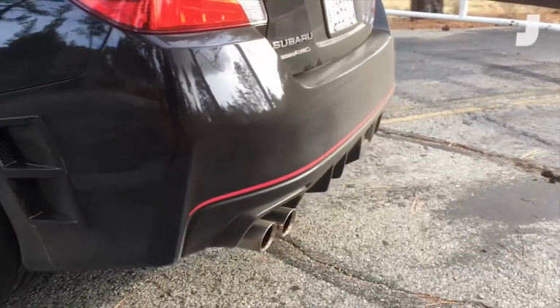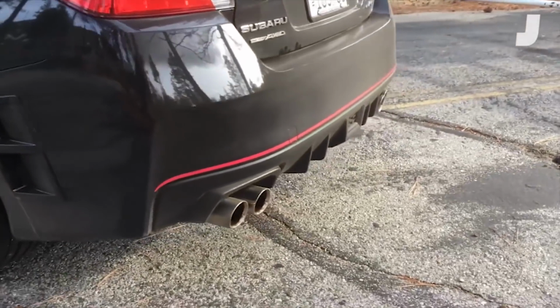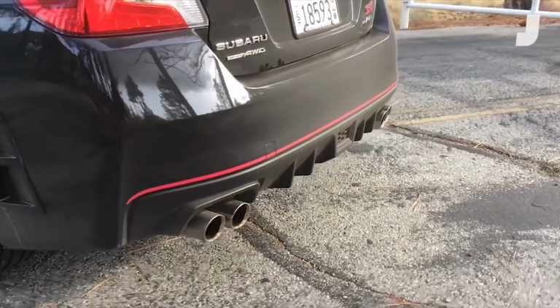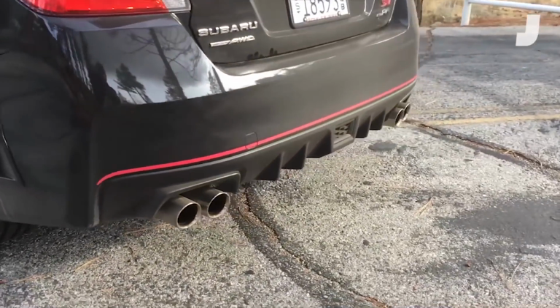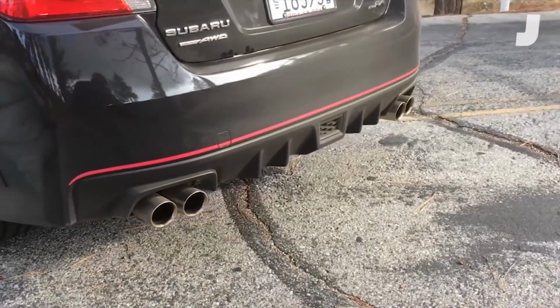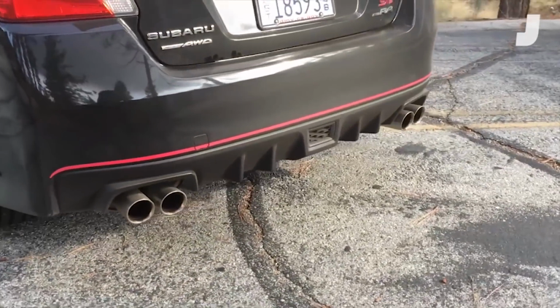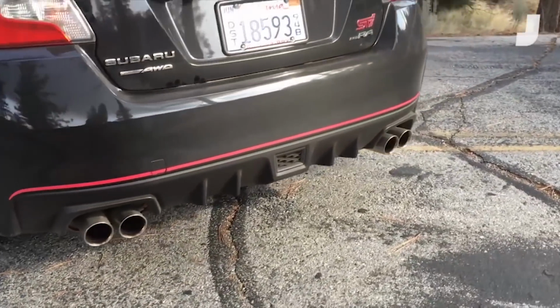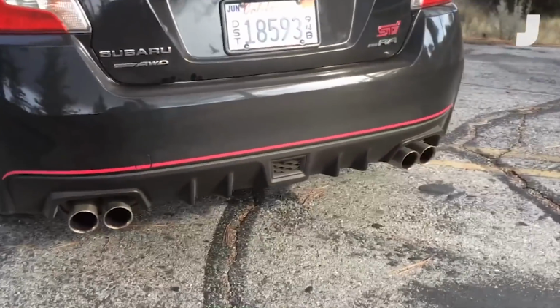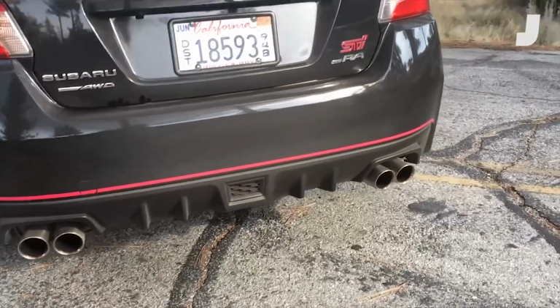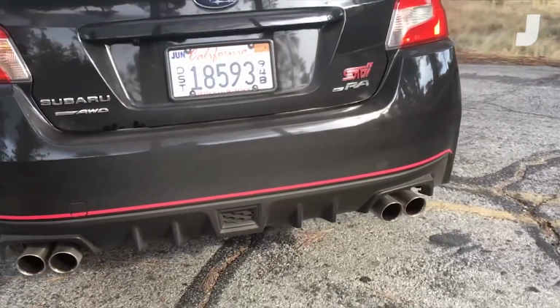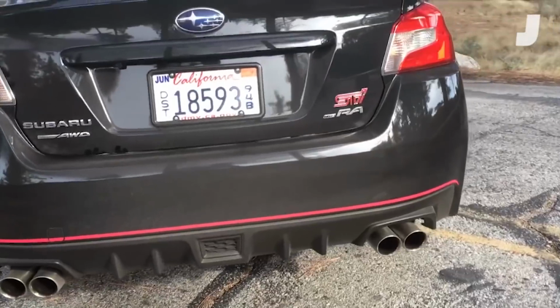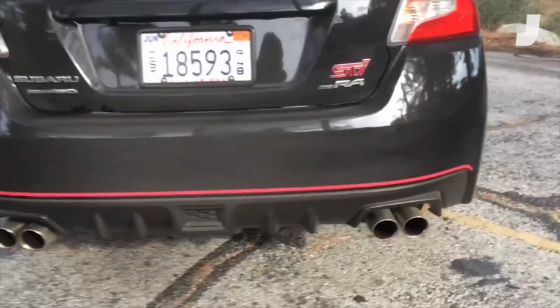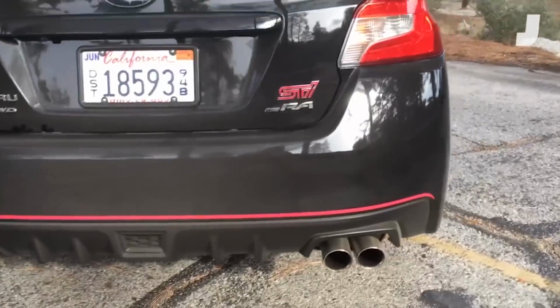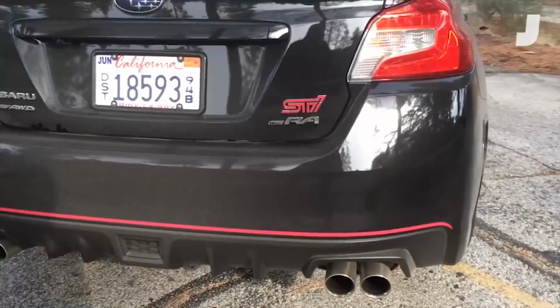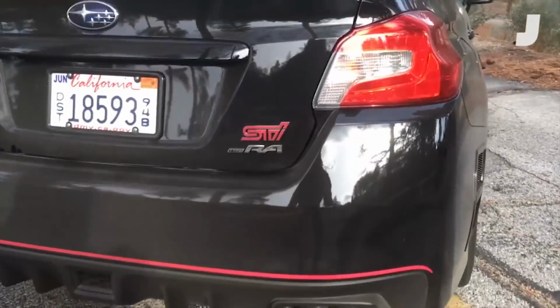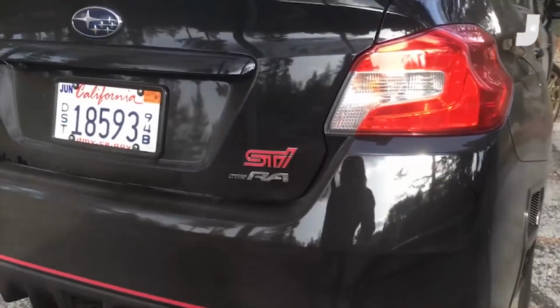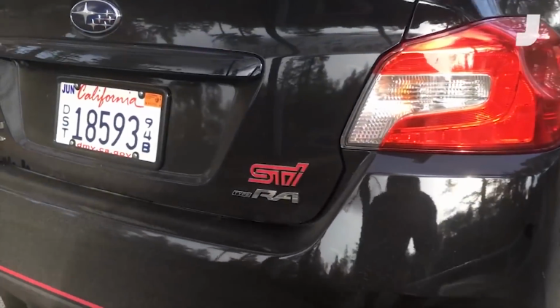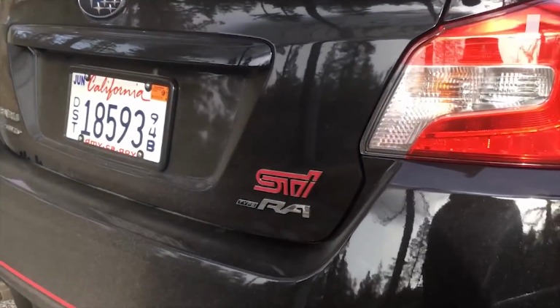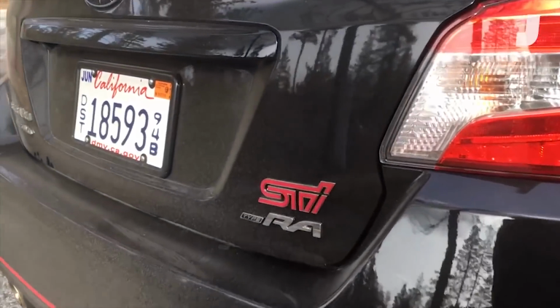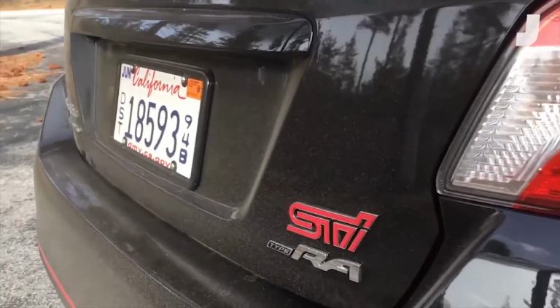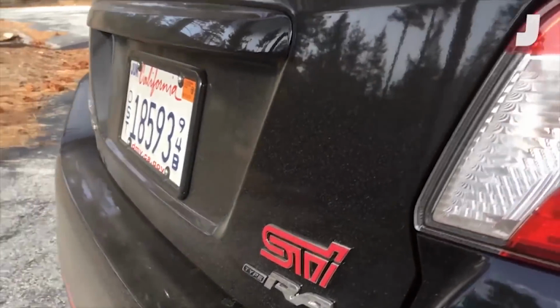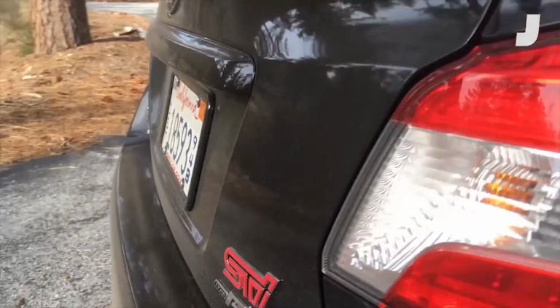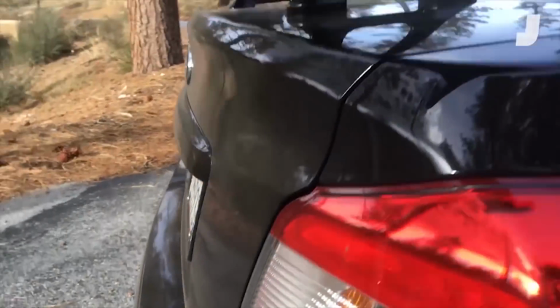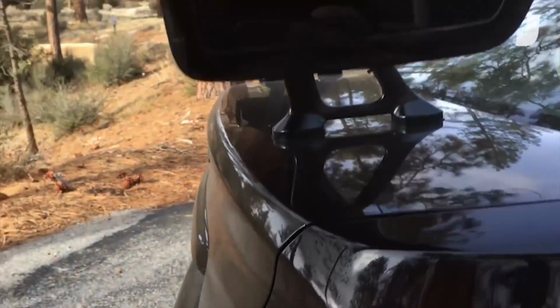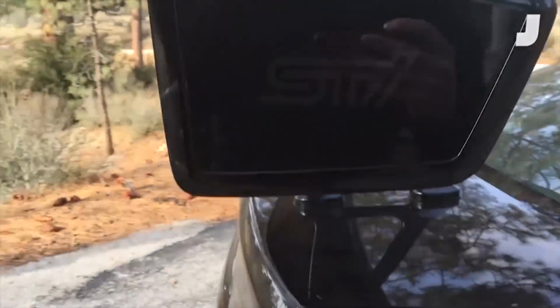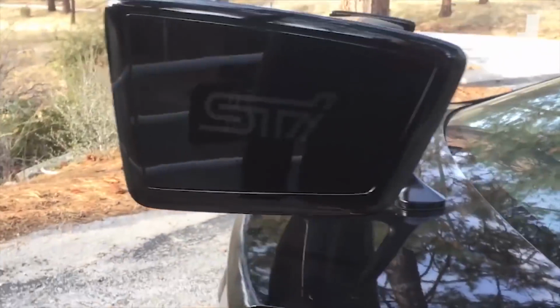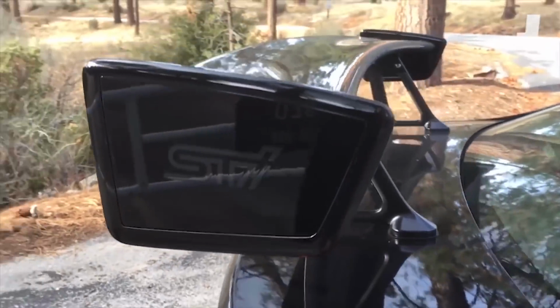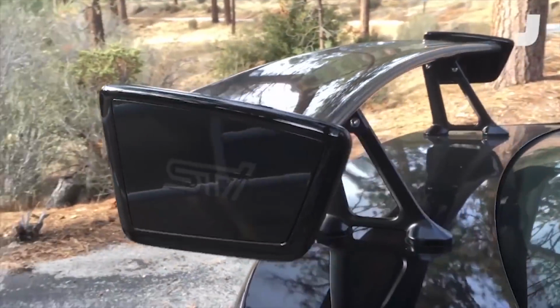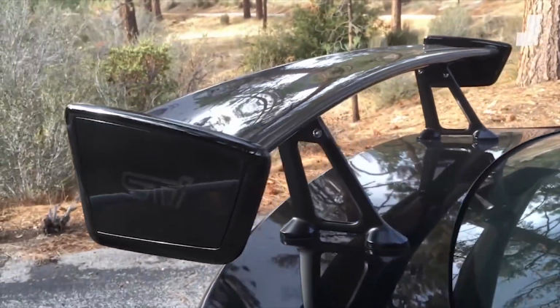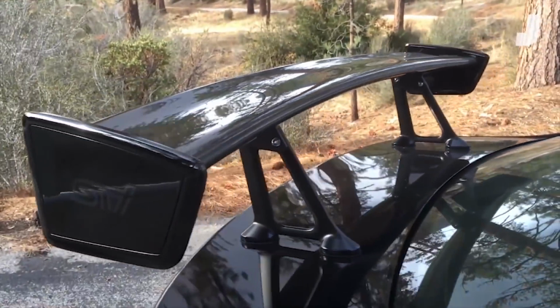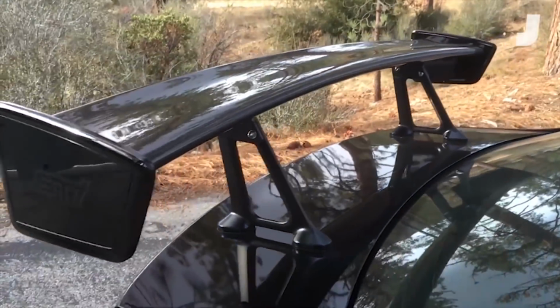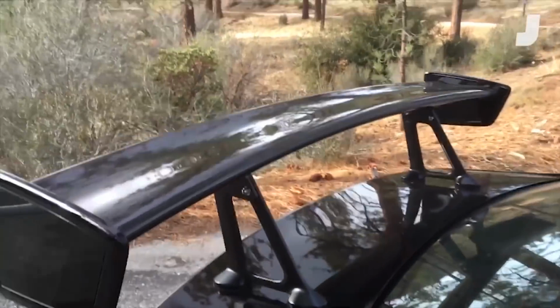Back here, four-prong exhaust, and a fairly subtle Type RA badge, but the real giveaway is, of course, the picnic table wing we've got going on.